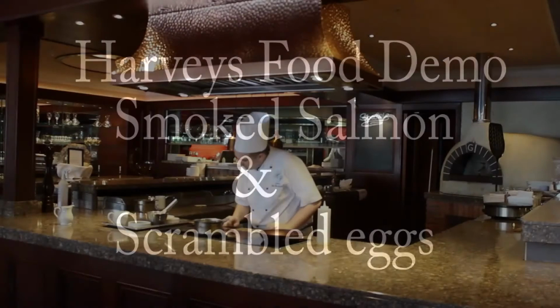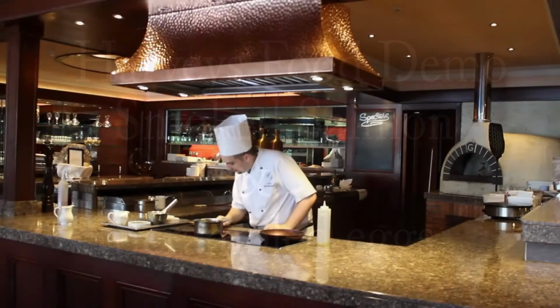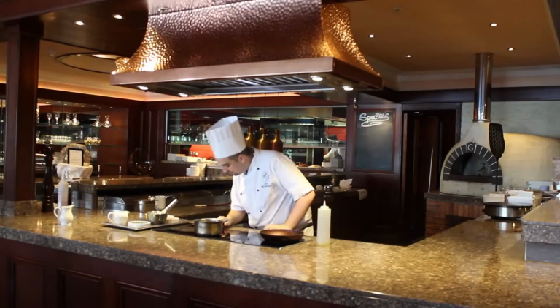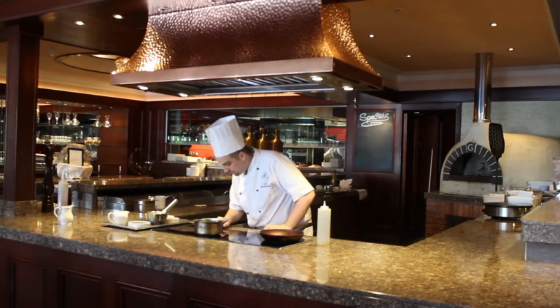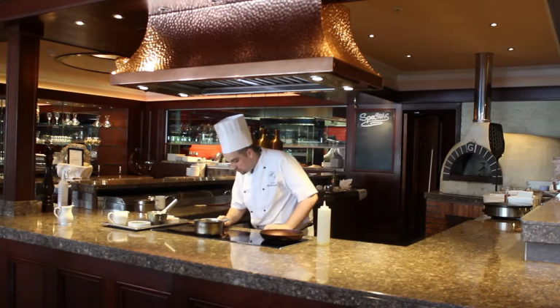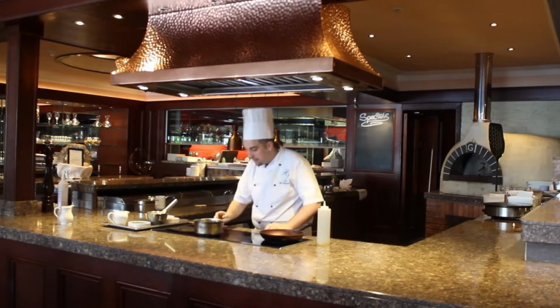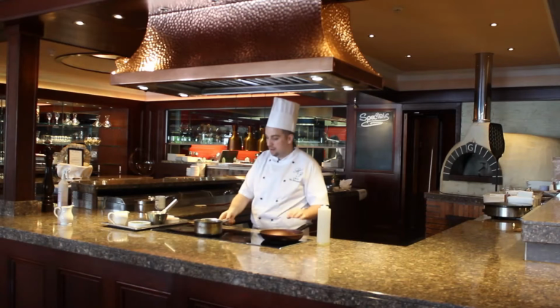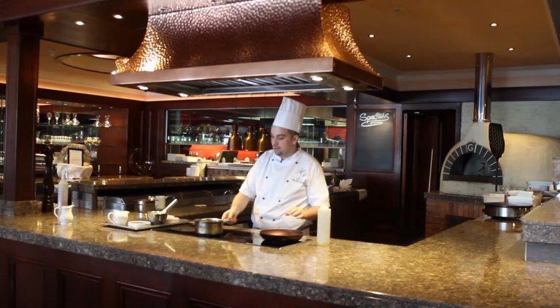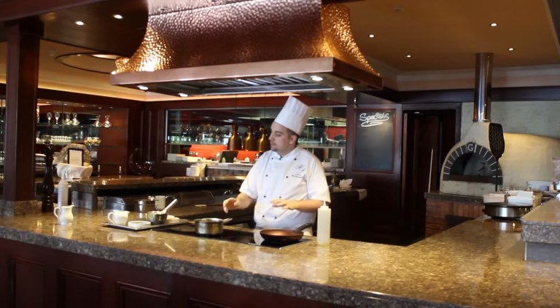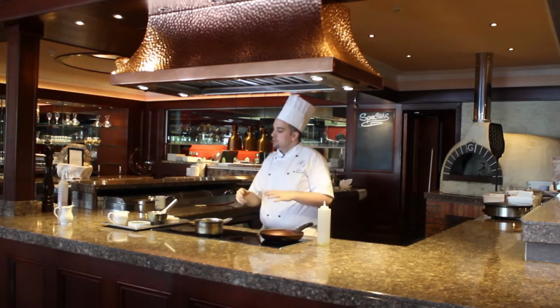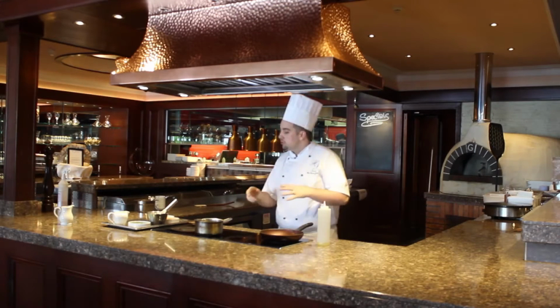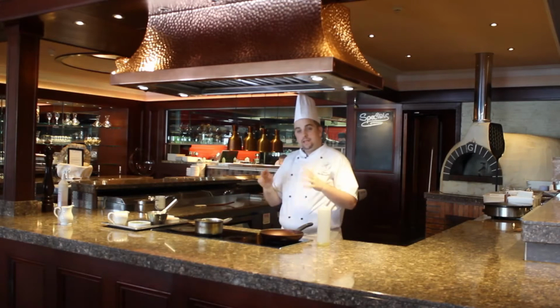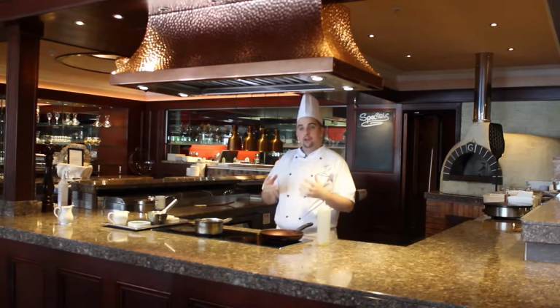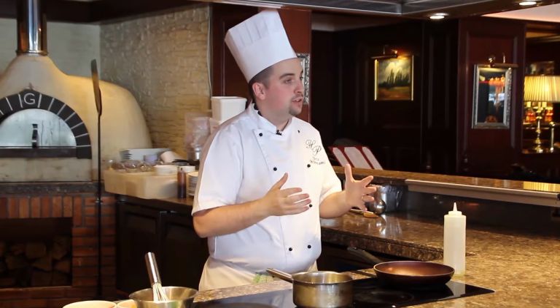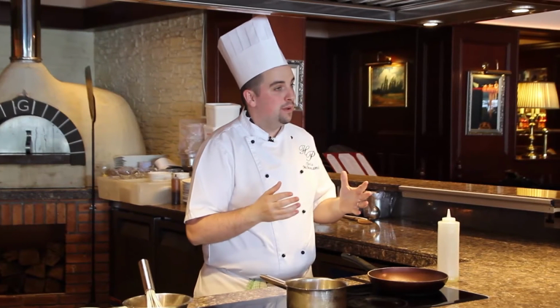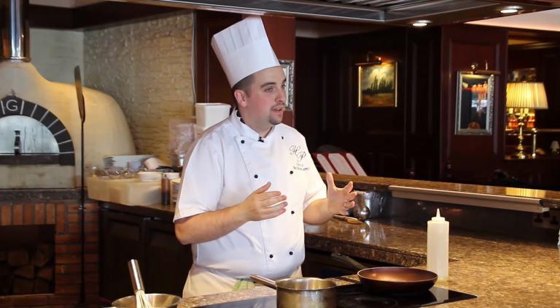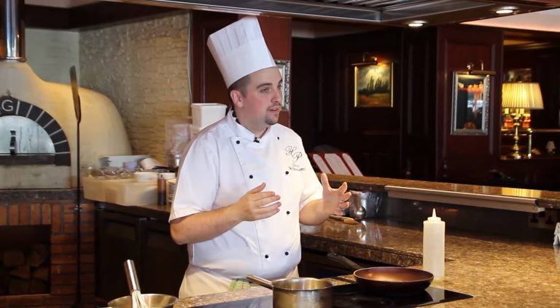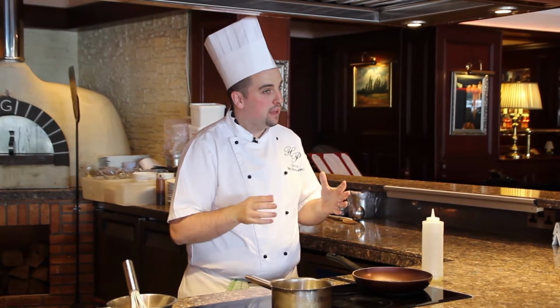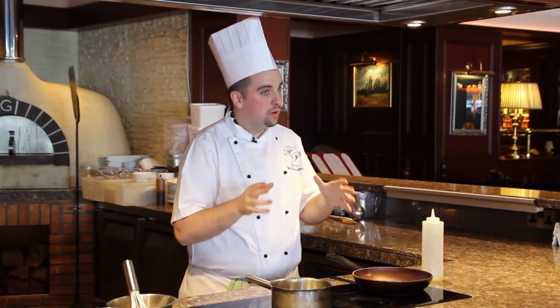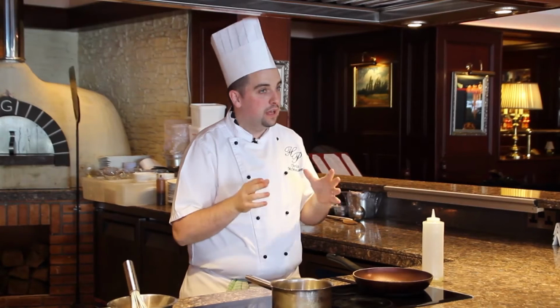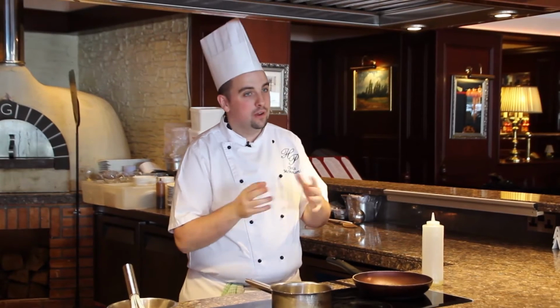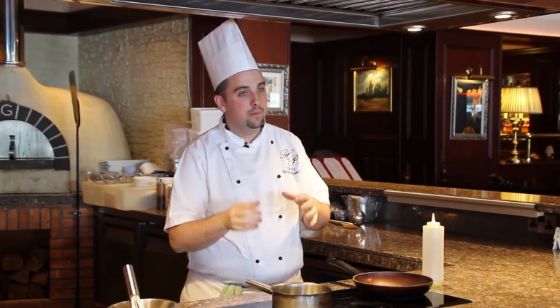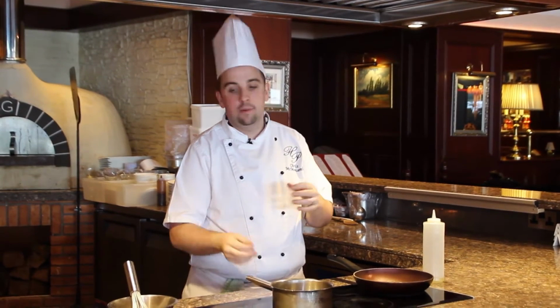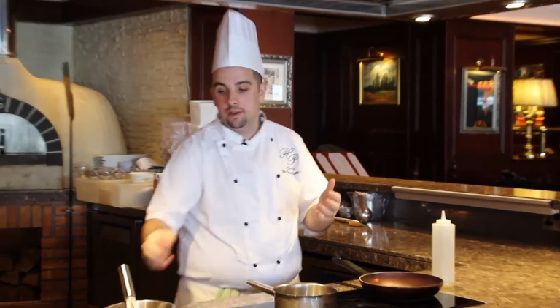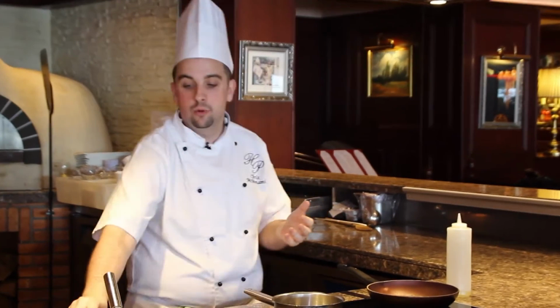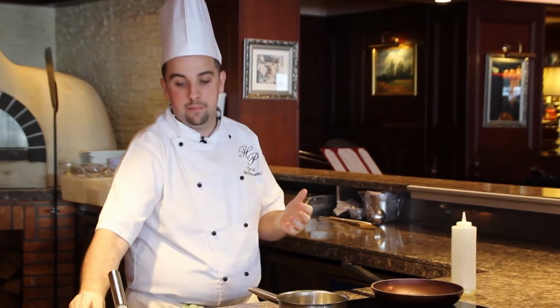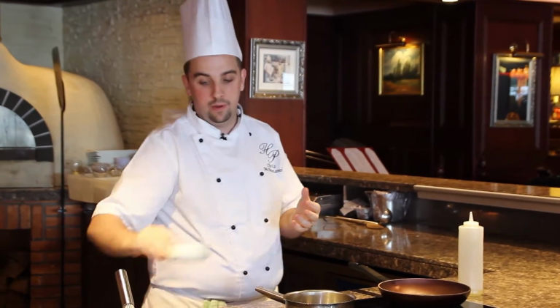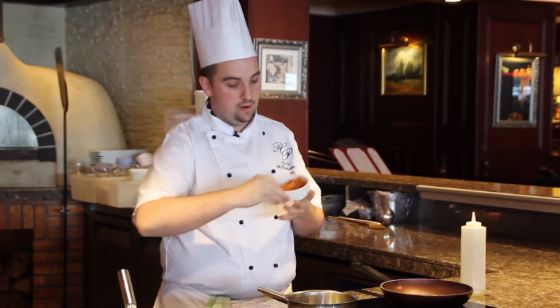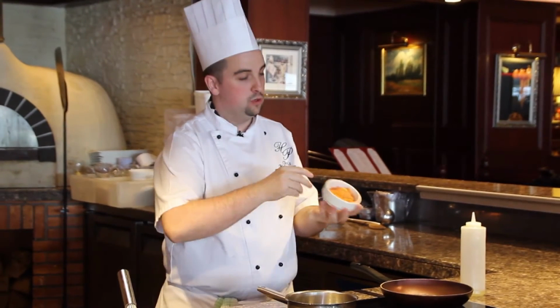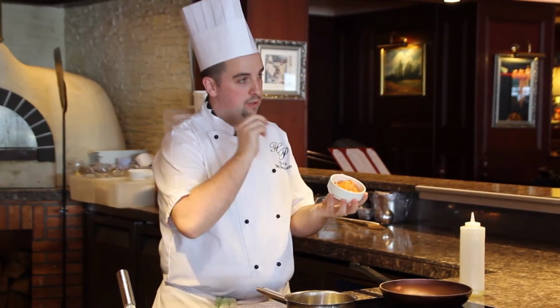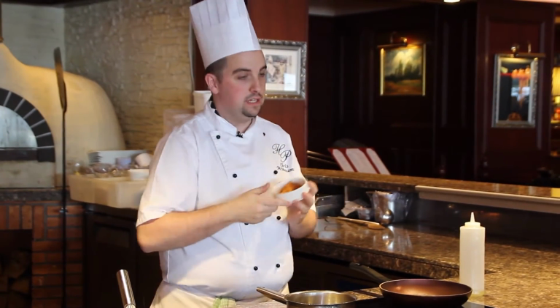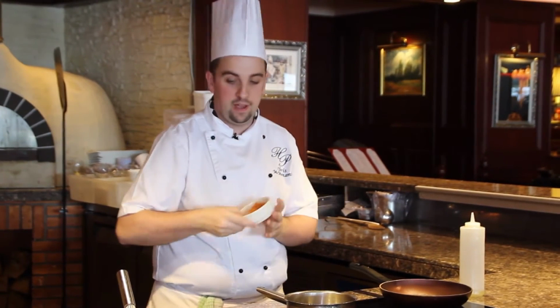So guys, smoked salmon scrambled egg. It's basically cooking a scrambled egg — that's what we're doing, cooking a scrambled egg and adding smoked salmon to it. The smoked salmon is diced fine.